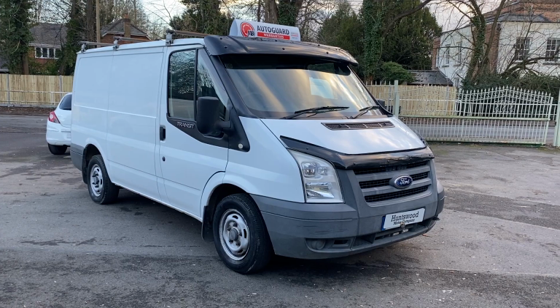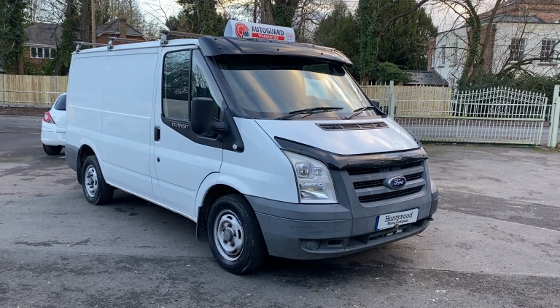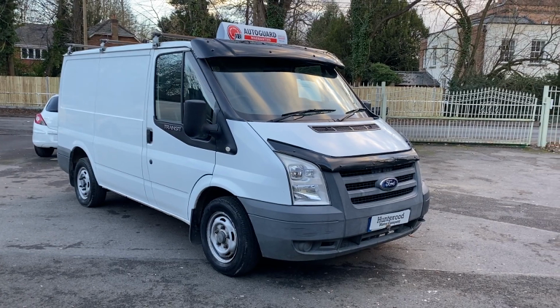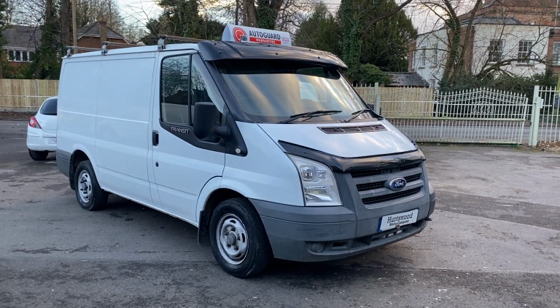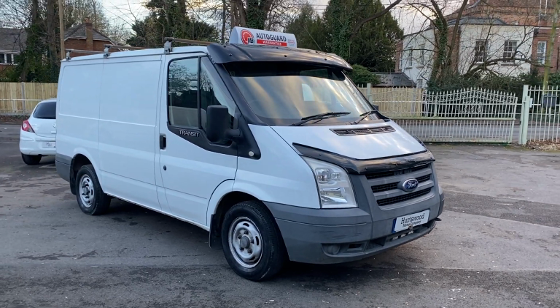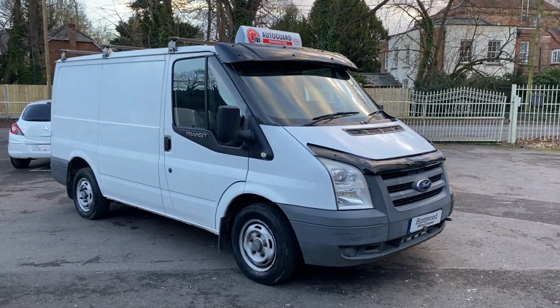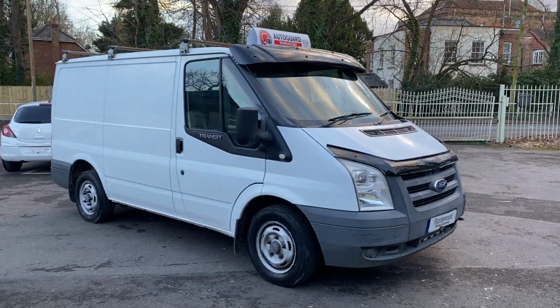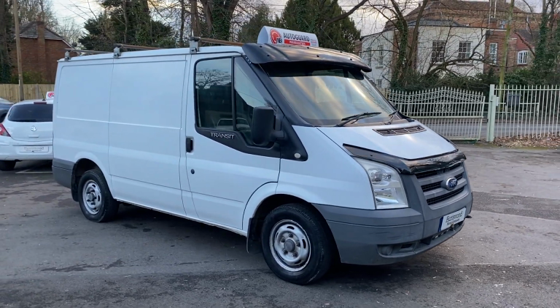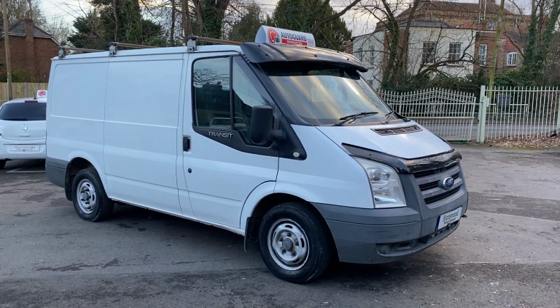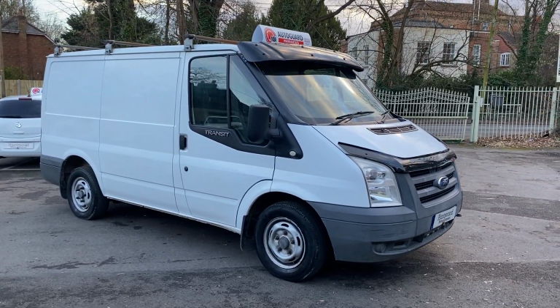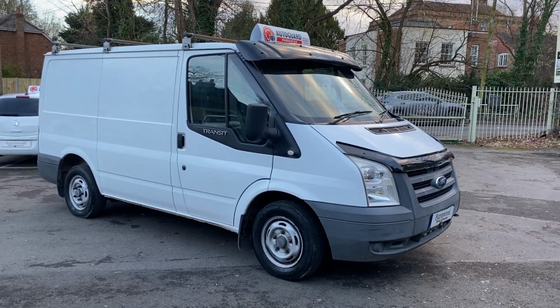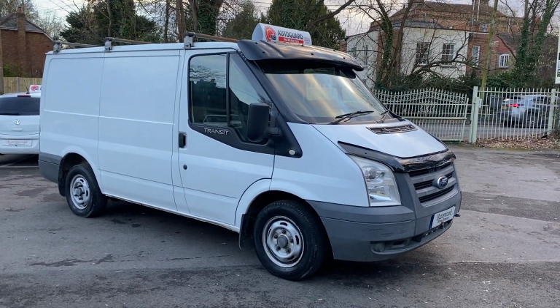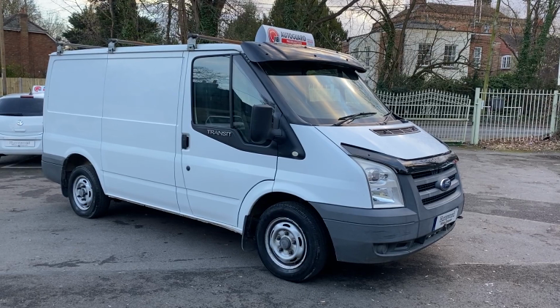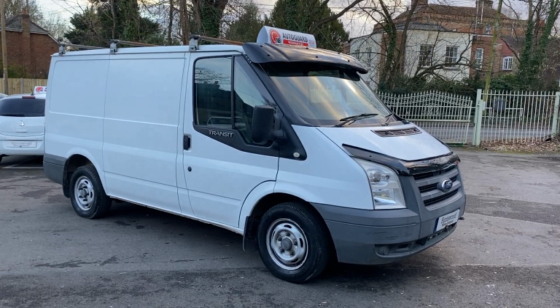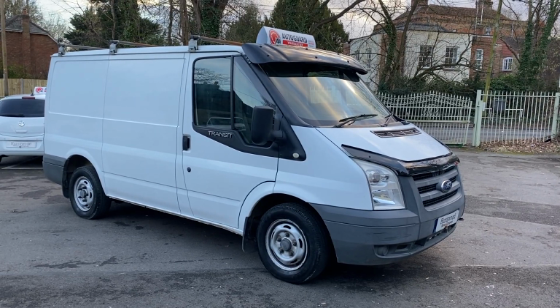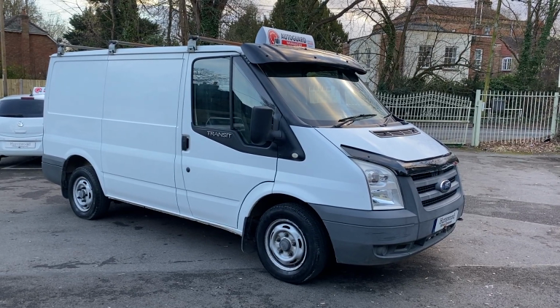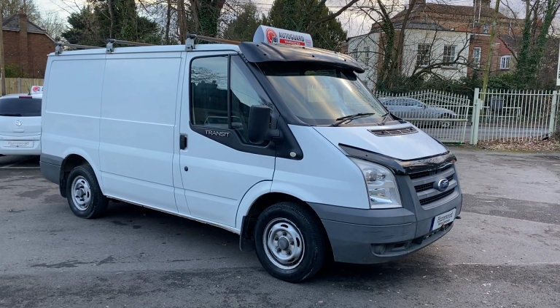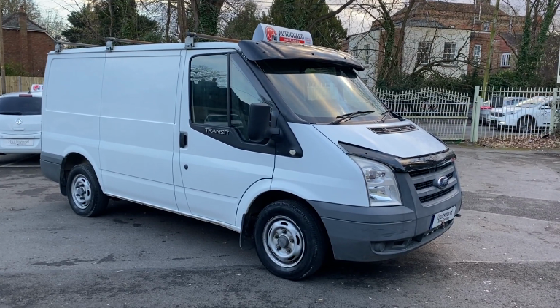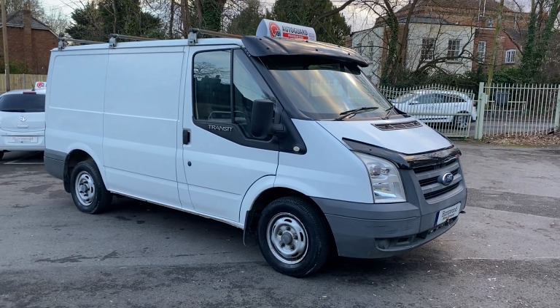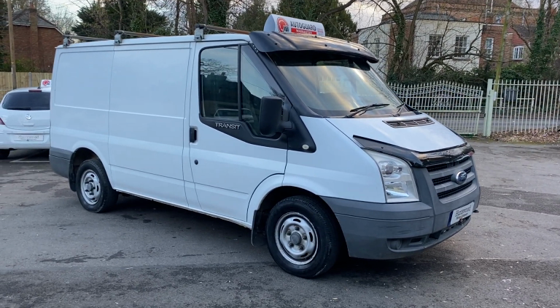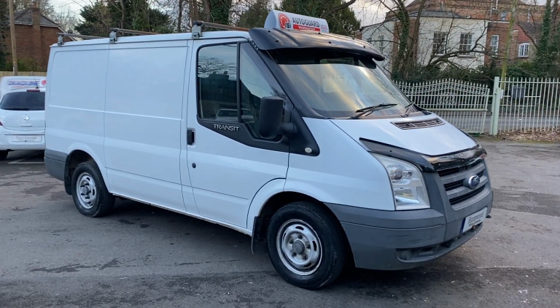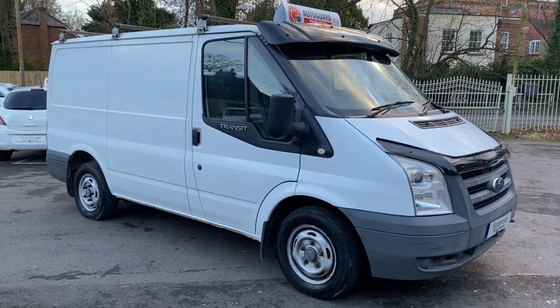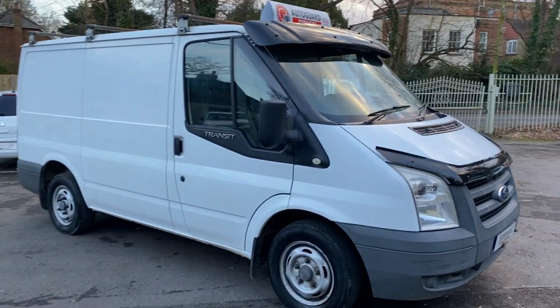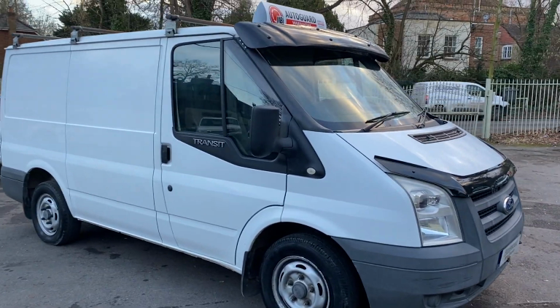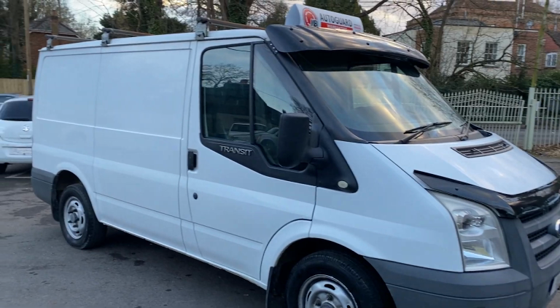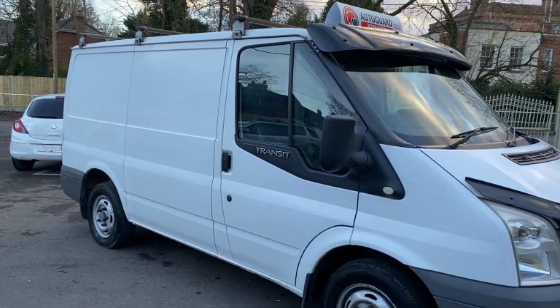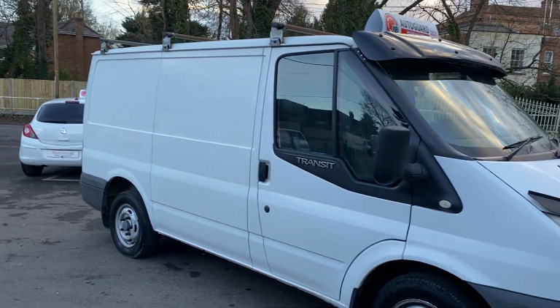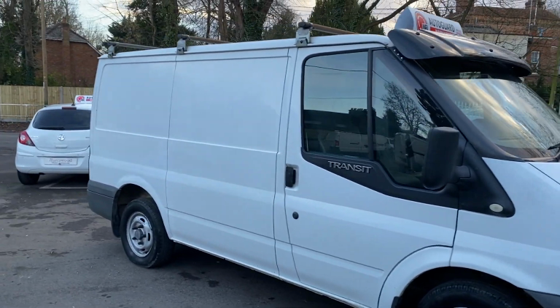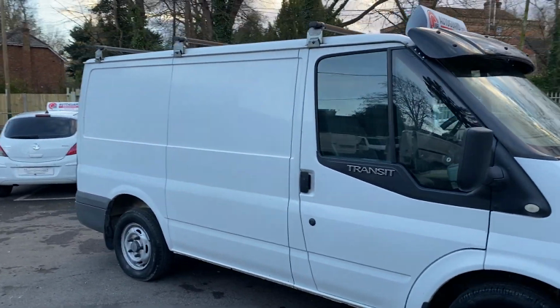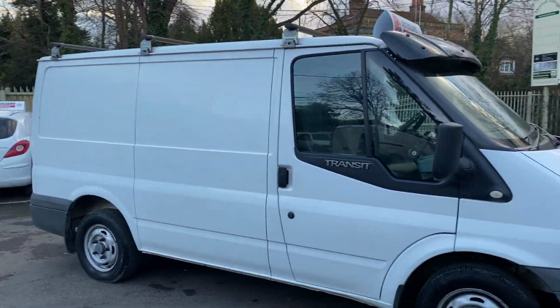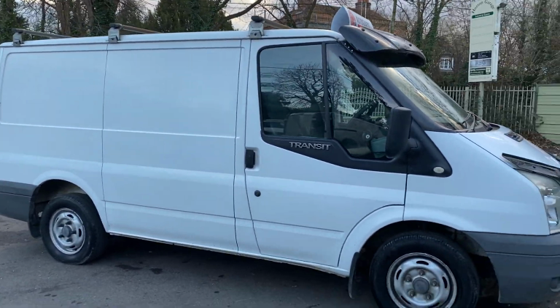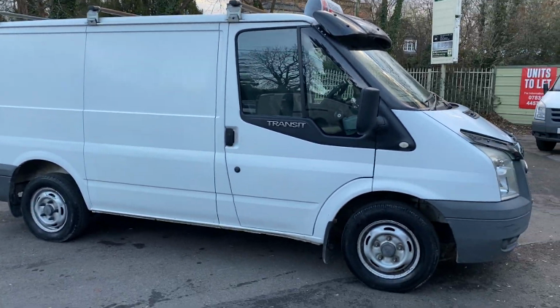Here we have a really tidy 2009 Ford Transit short wheelbase in white. It's low mileage, only 97,000 miles from new, with two owners and no VAT to pay.